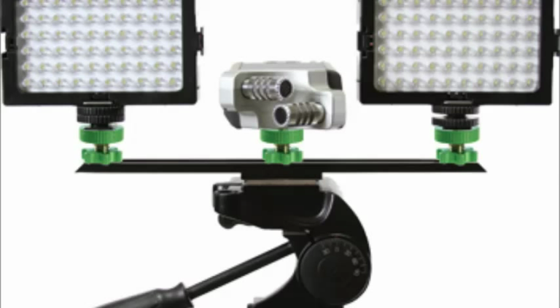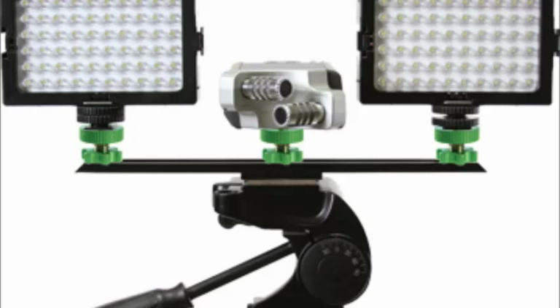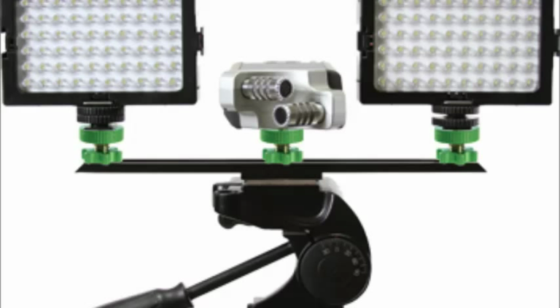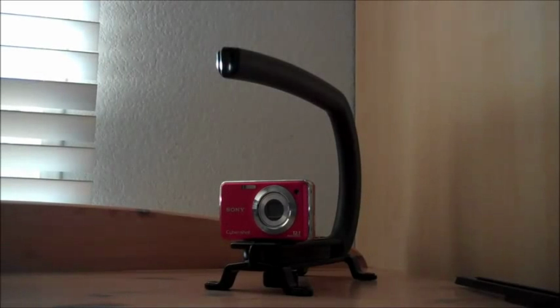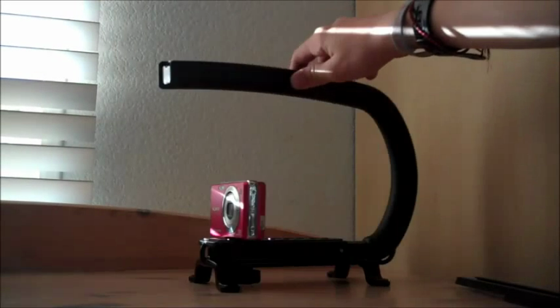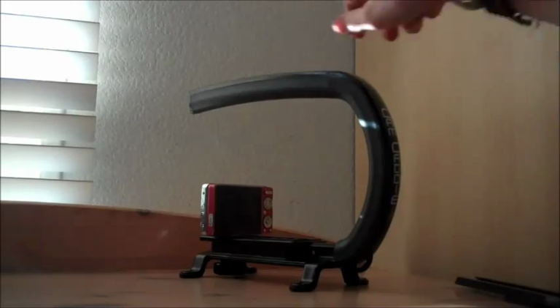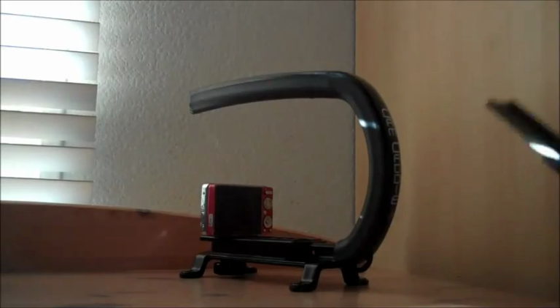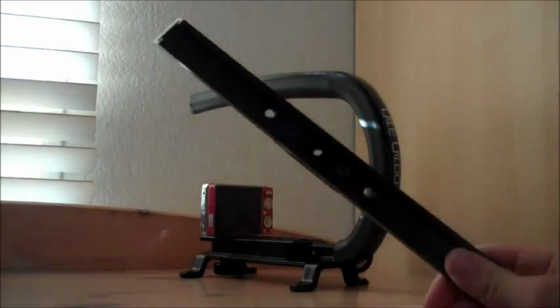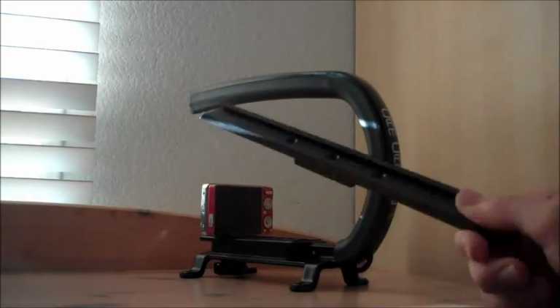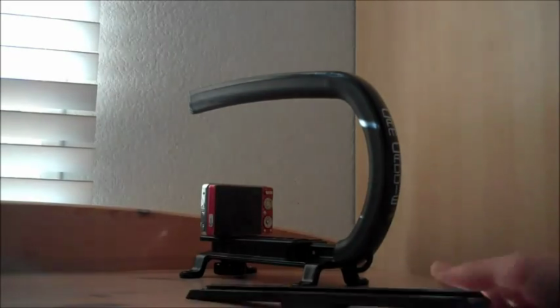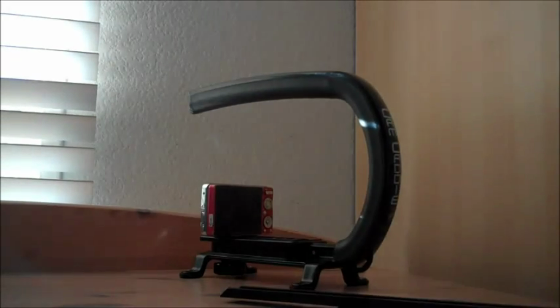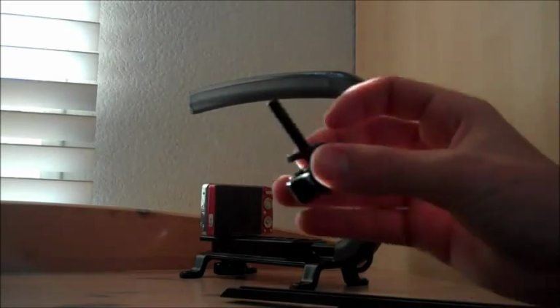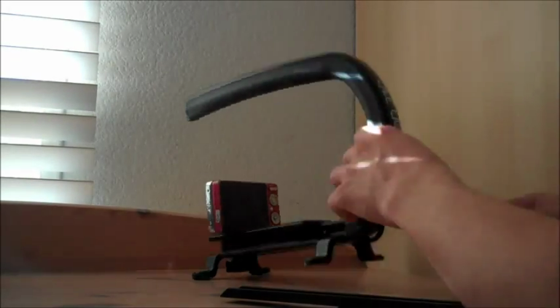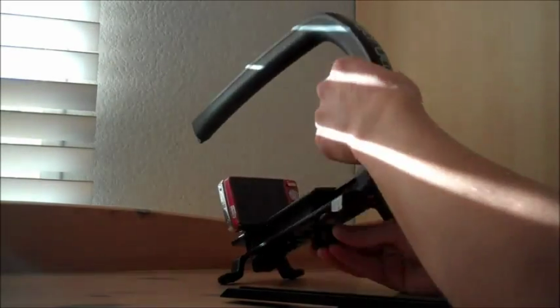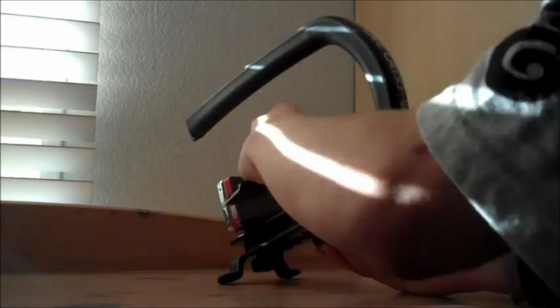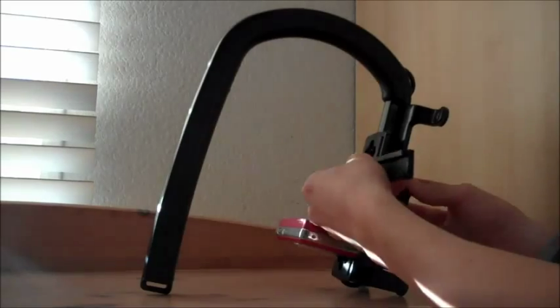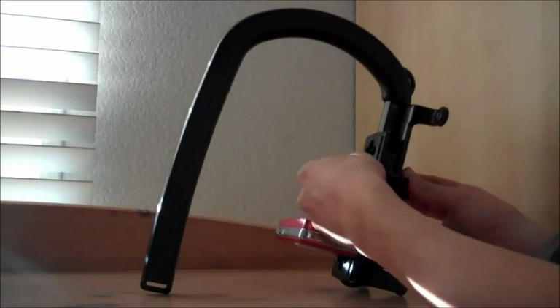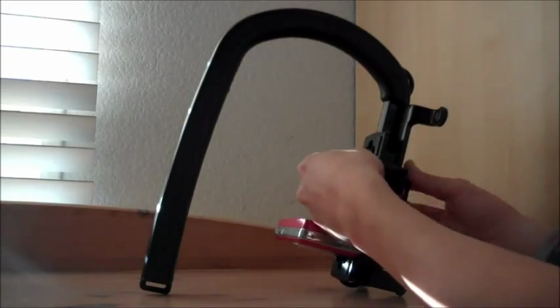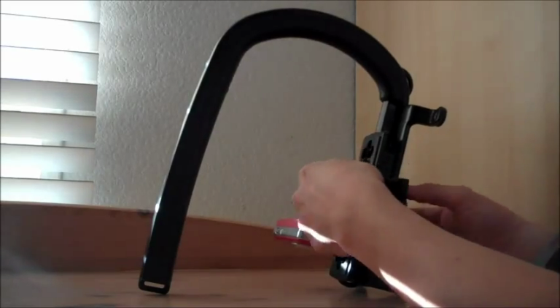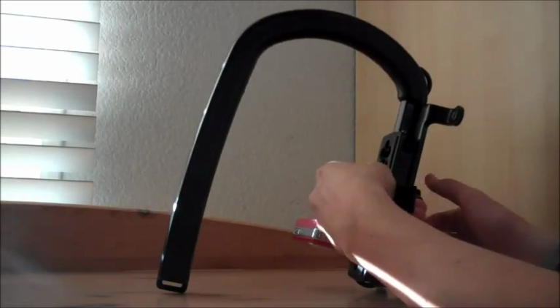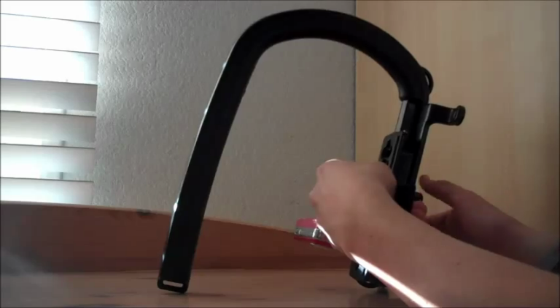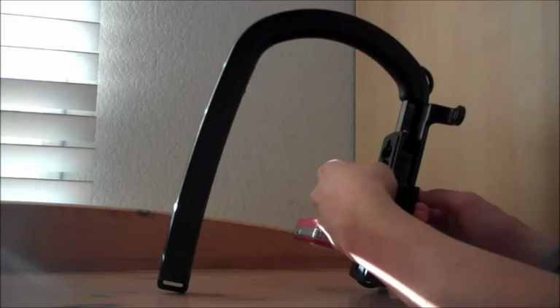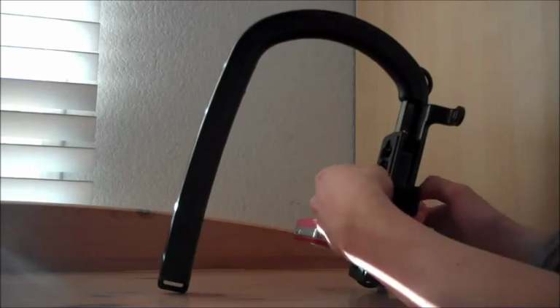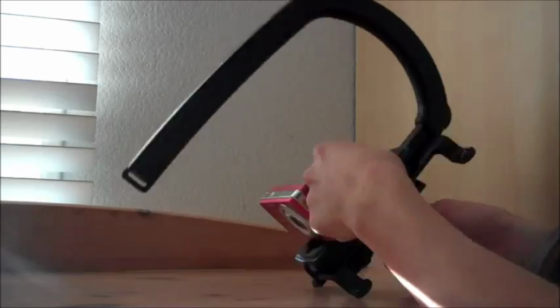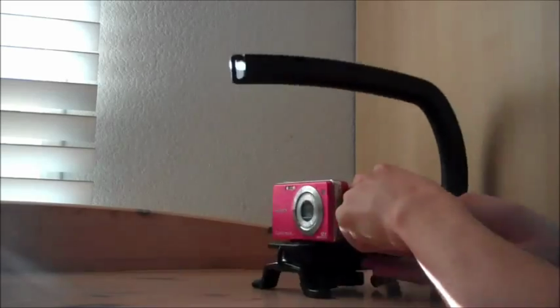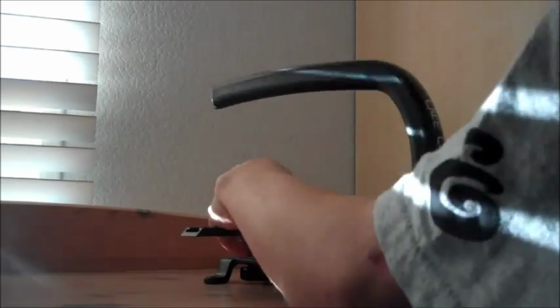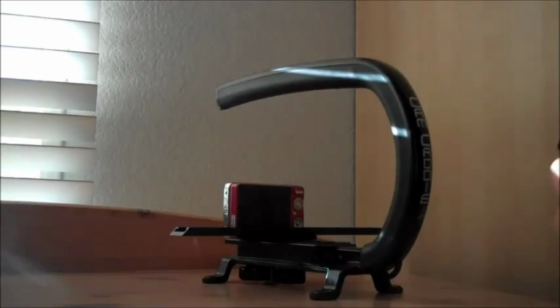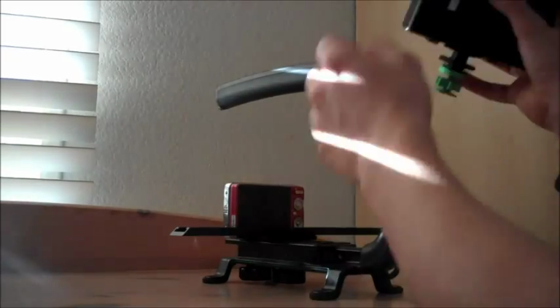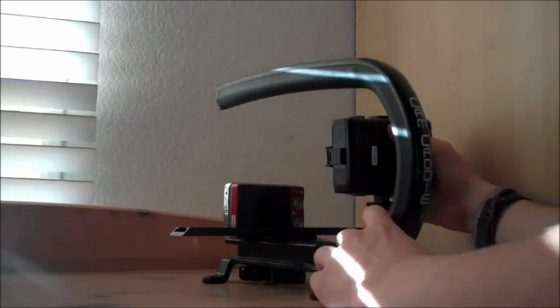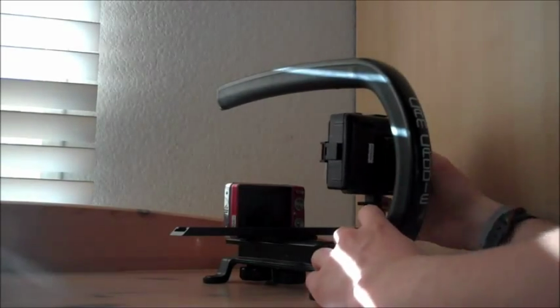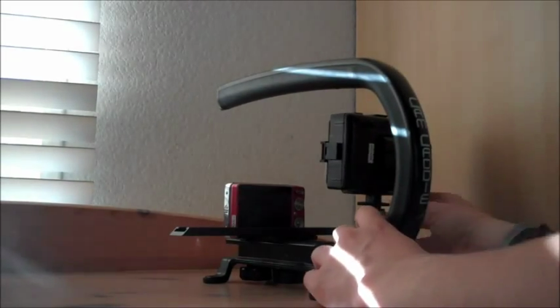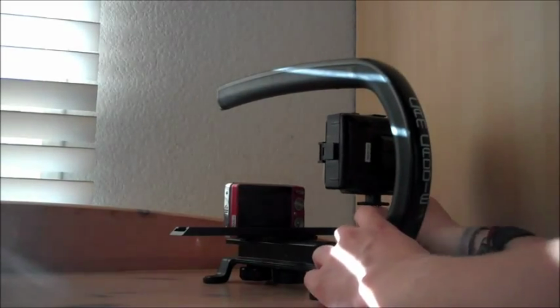And finally, the accessory wing, which is meant to hold multiple accessories. This can be mounted behind the camera using an extra mounting knob and many accessories can slide right onto there.